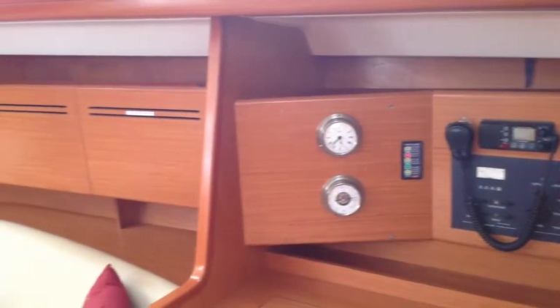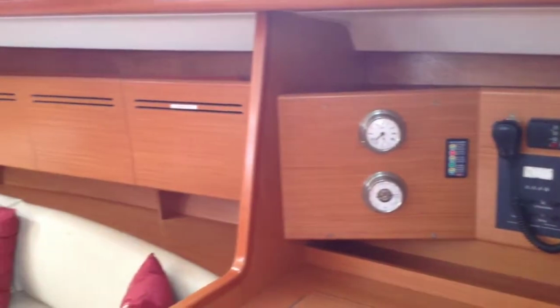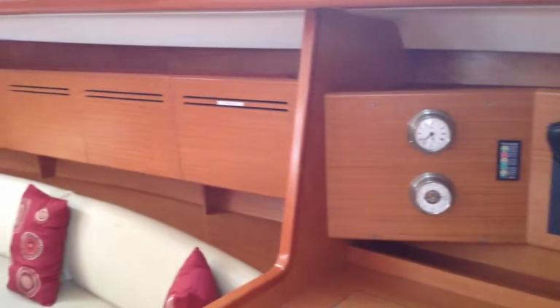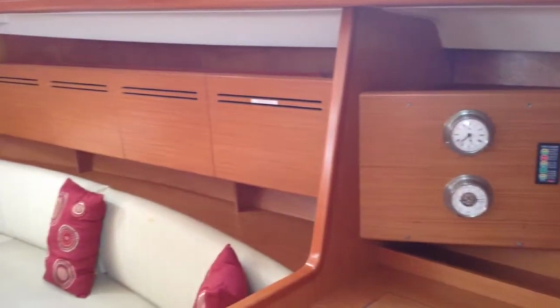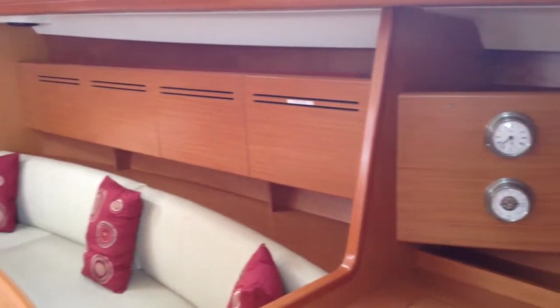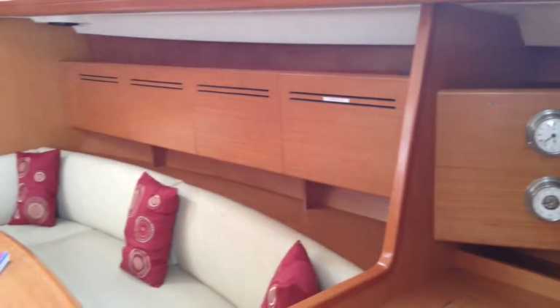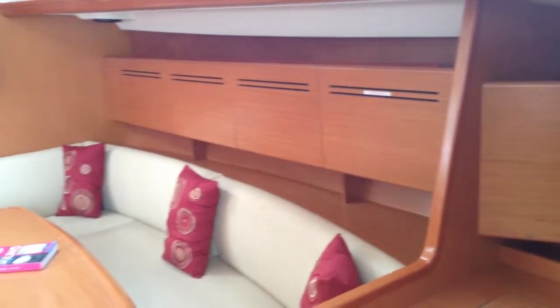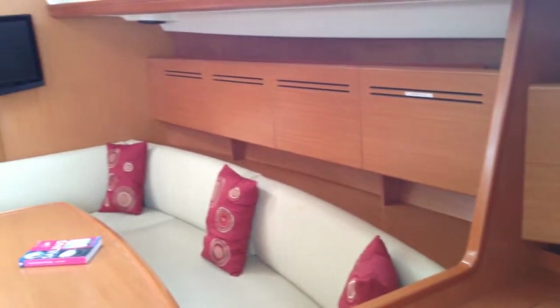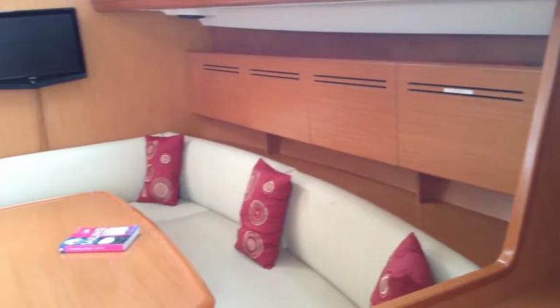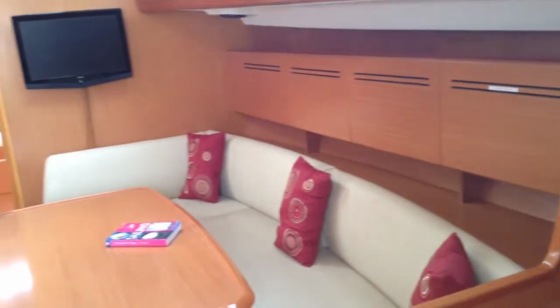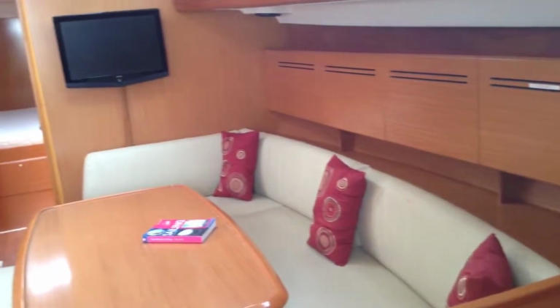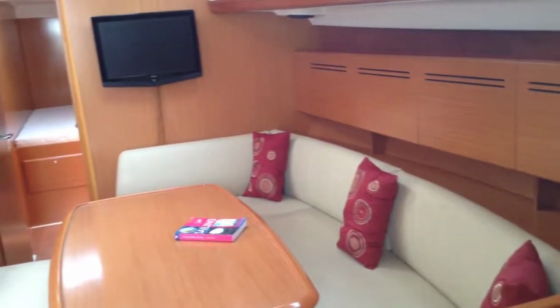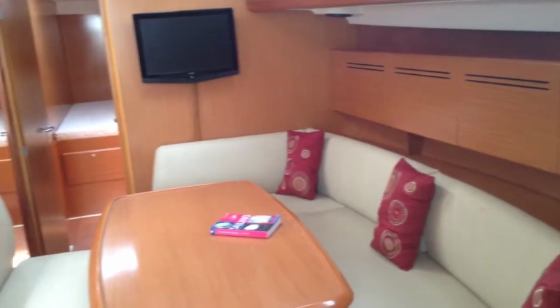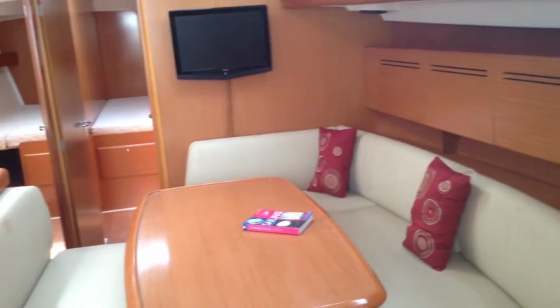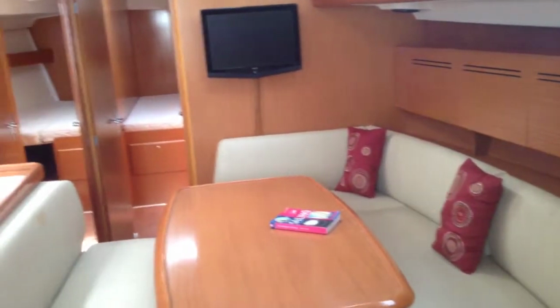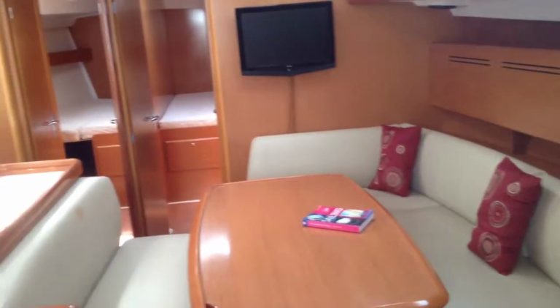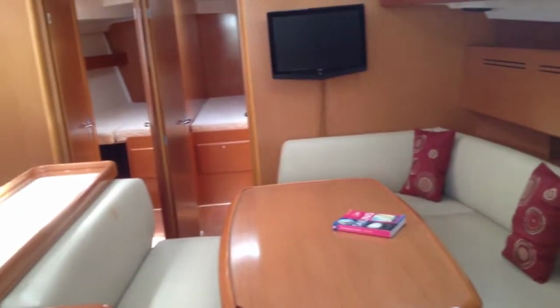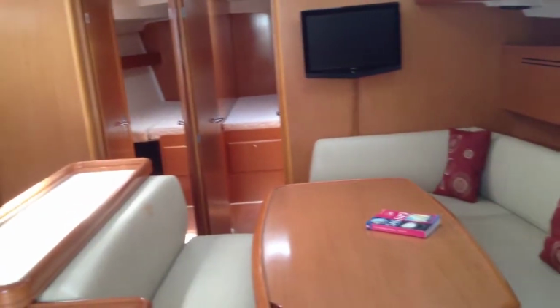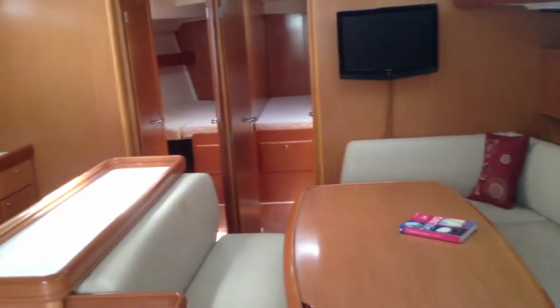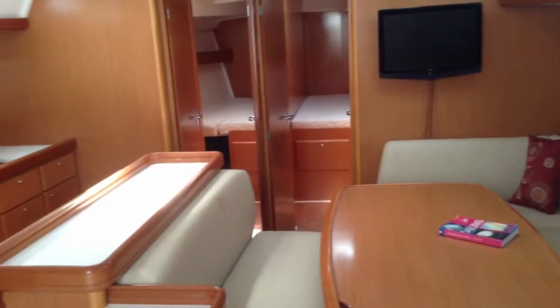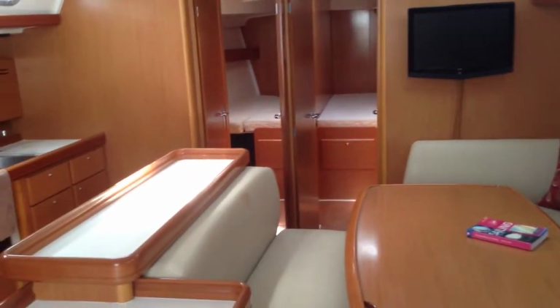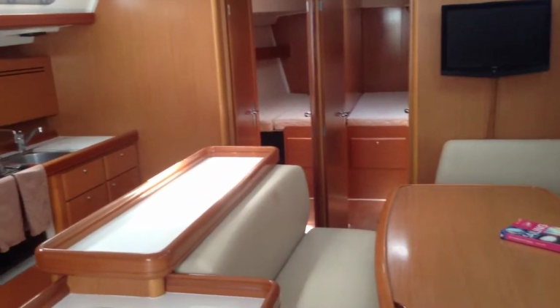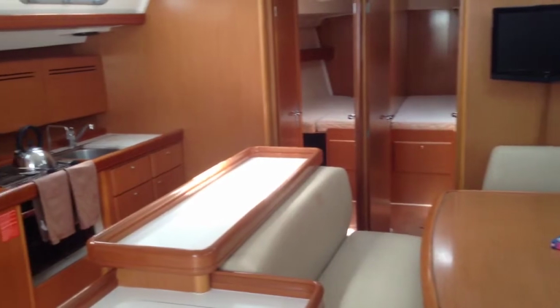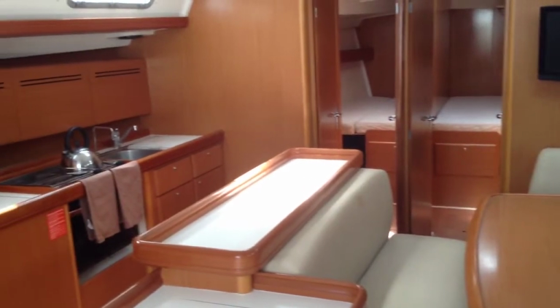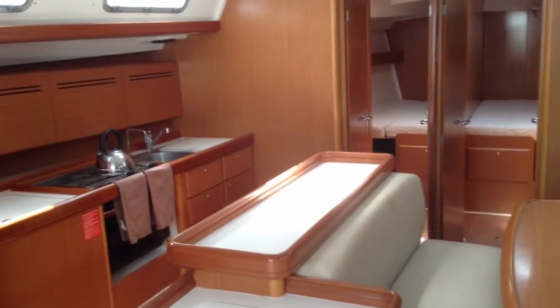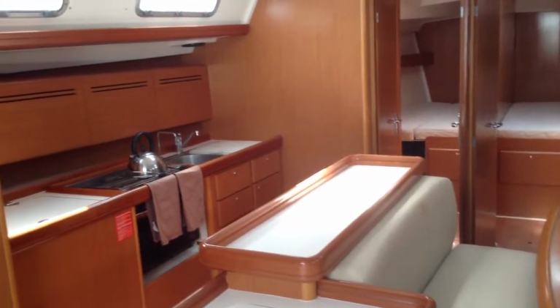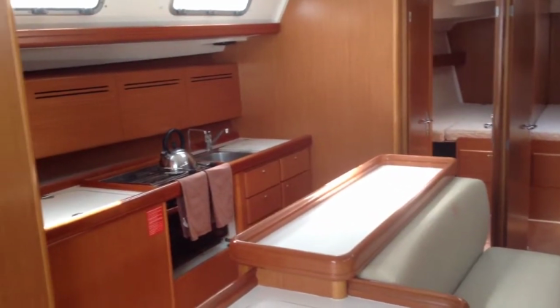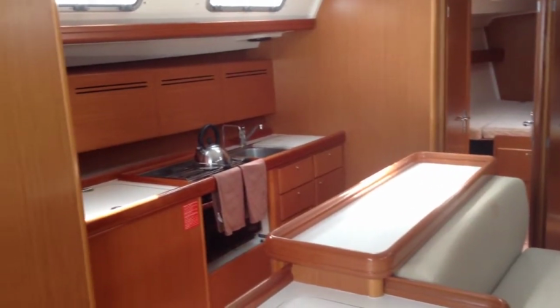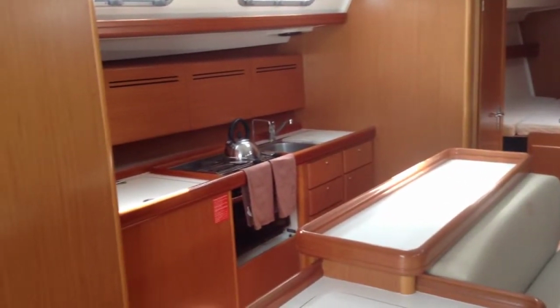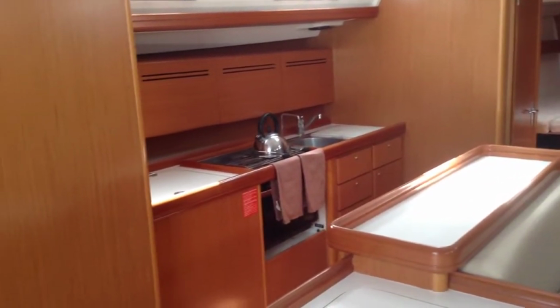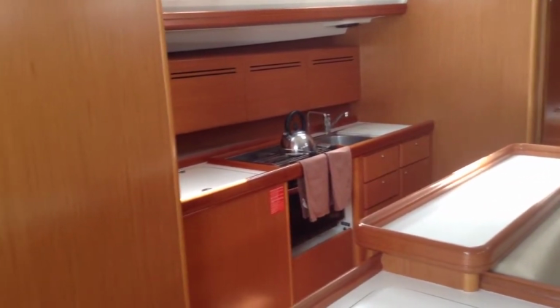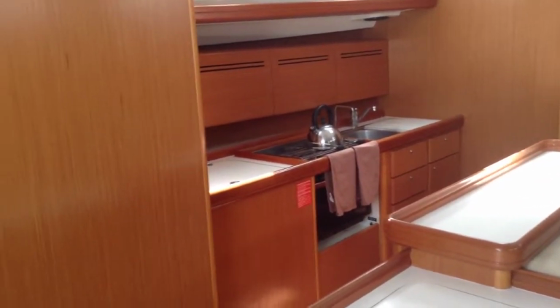The space down below really has to be seen to be believed. As well as the huge main cabin you can see here, Latitude has four double berths, two singles in a bunk arrangement, and three heads.